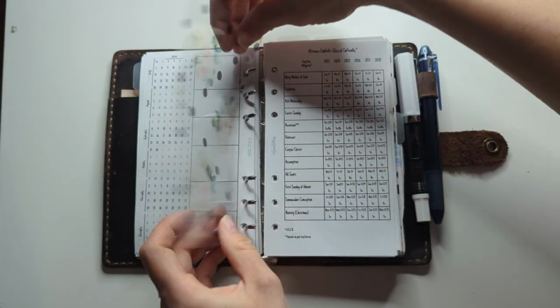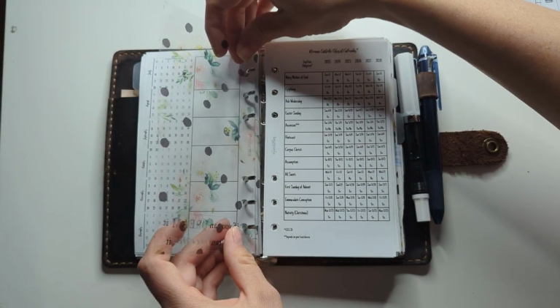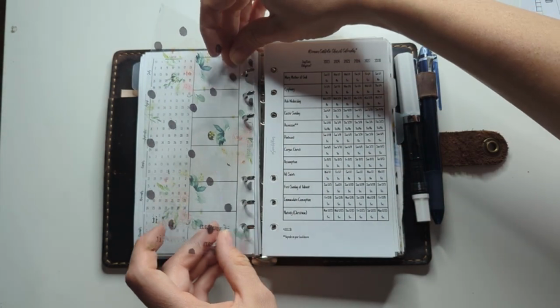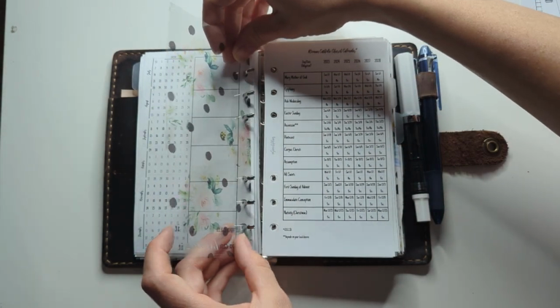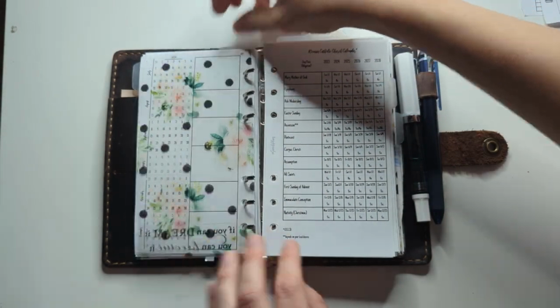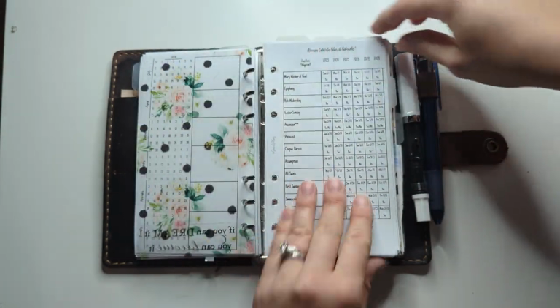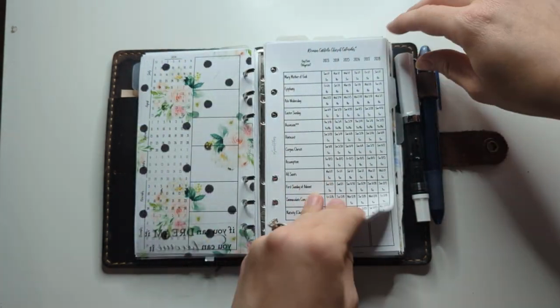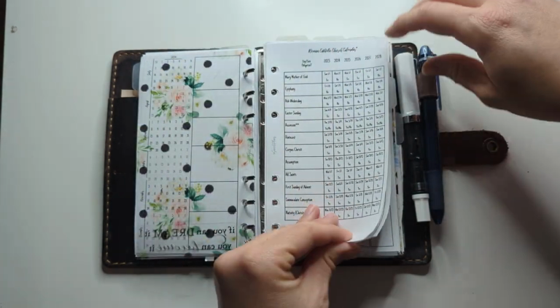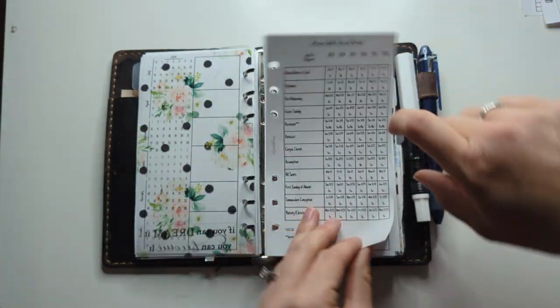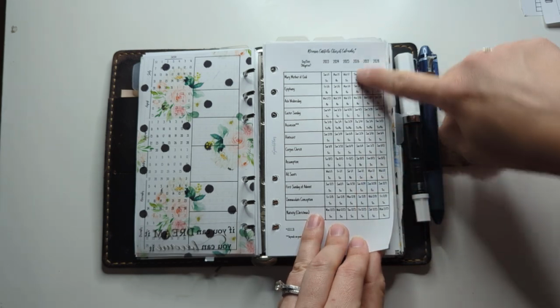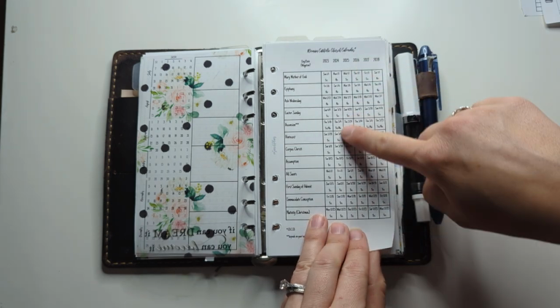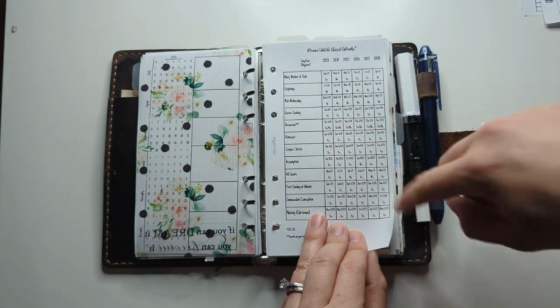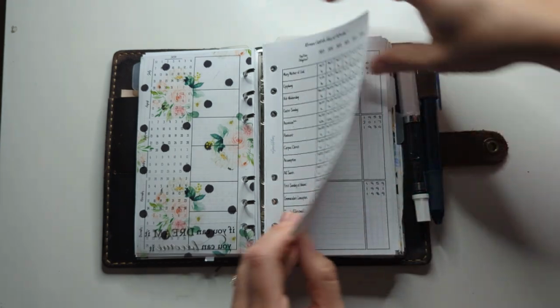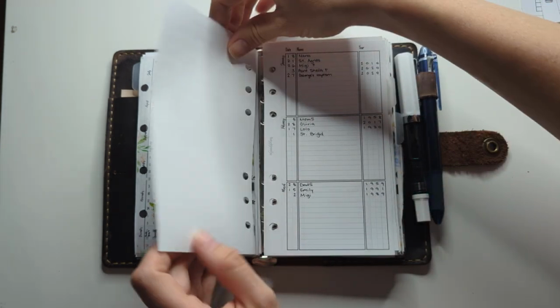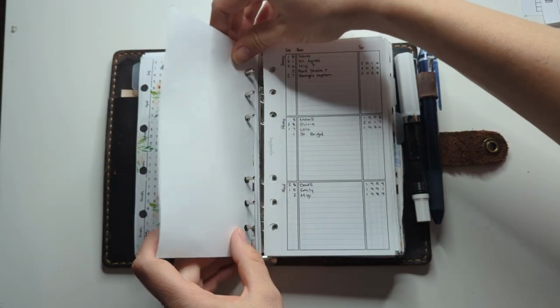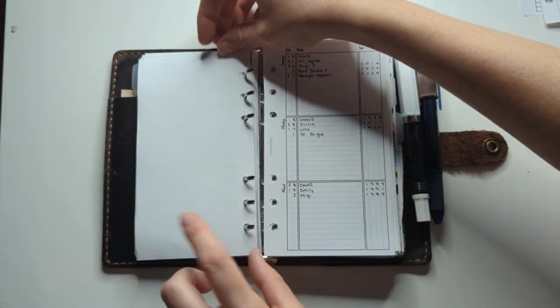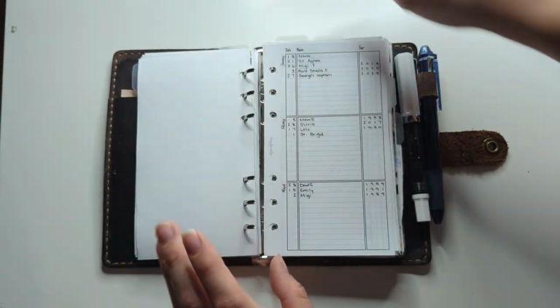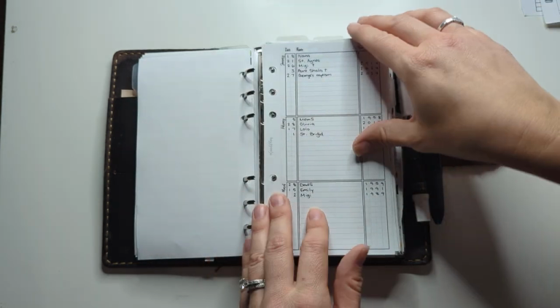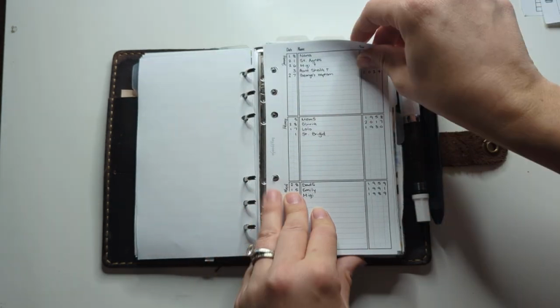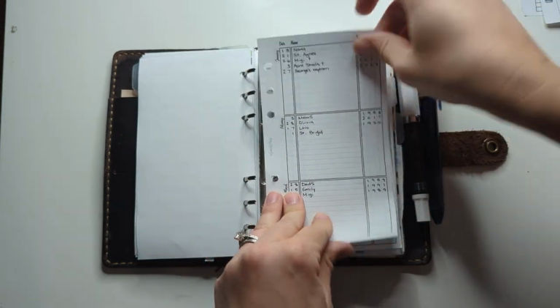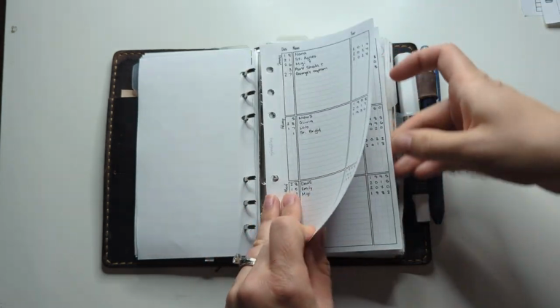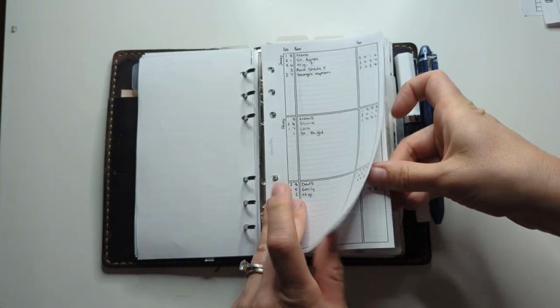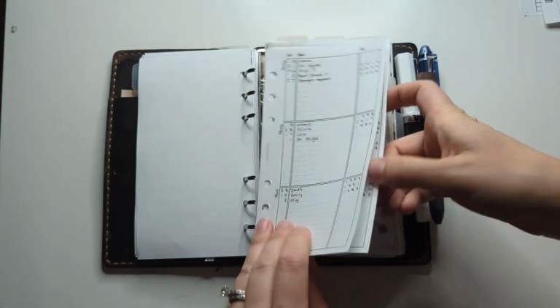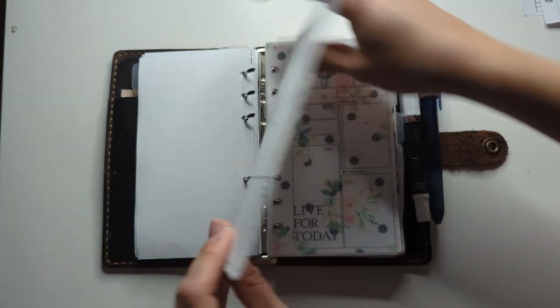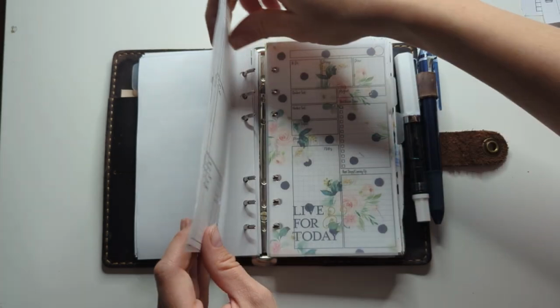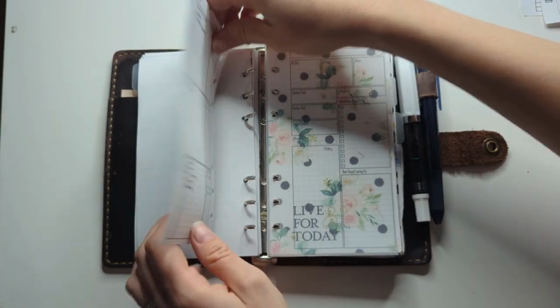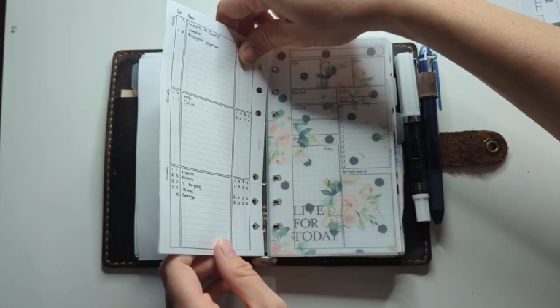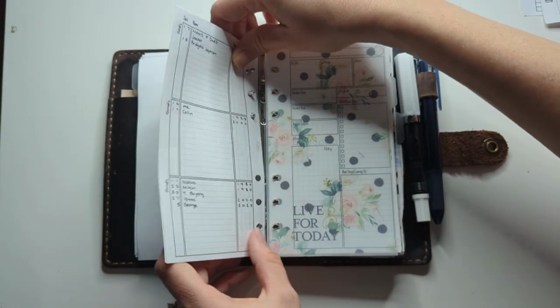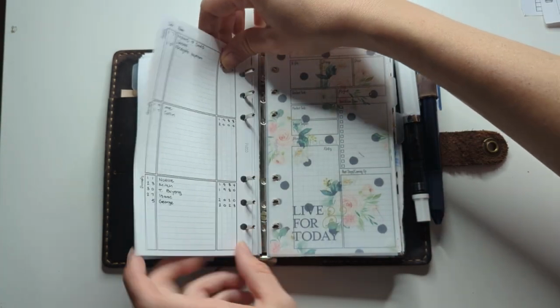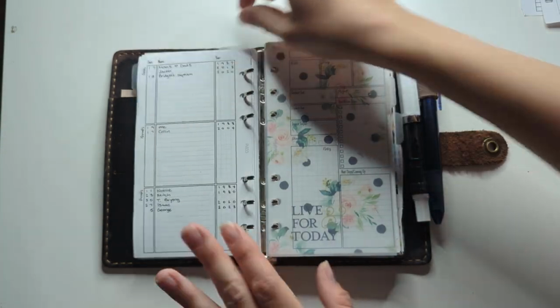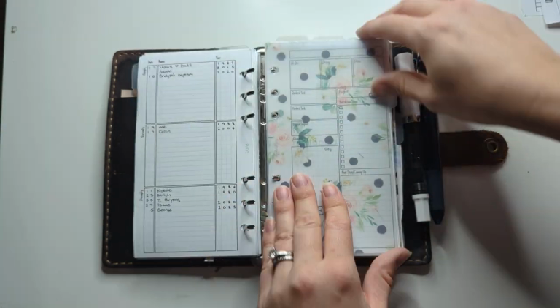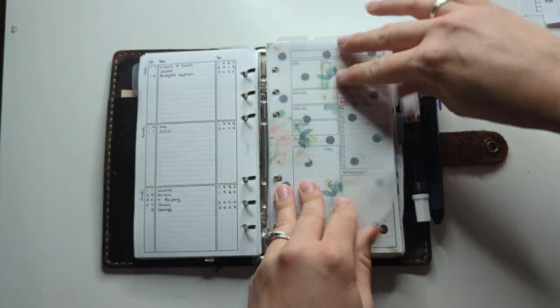This one here is a freebie from the shop — it's the church calendar, so it gives me when feast days are coming up so I don't forget a holy day of obligation. These are birthdays and anniversaries, so I pull that up once a month when I'm doing my monthly planning as well.